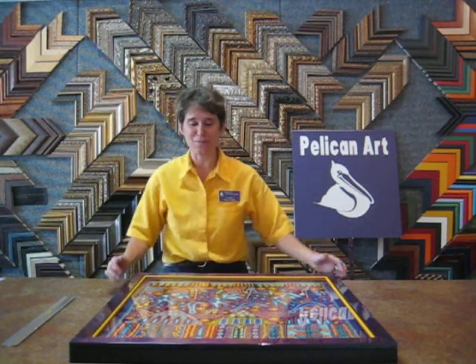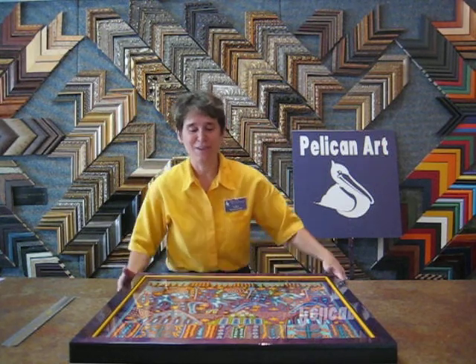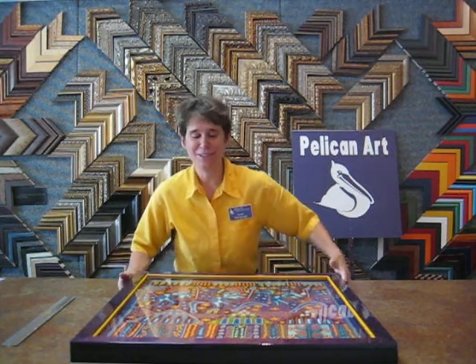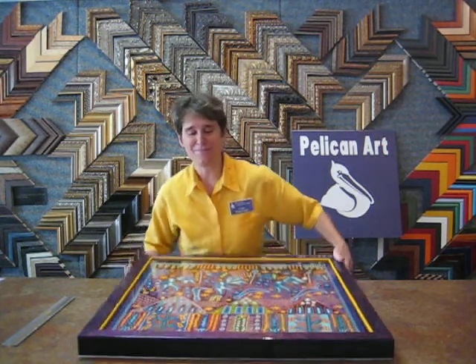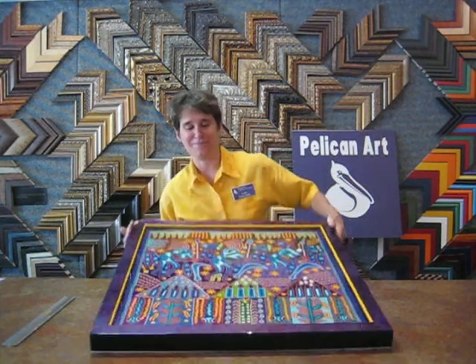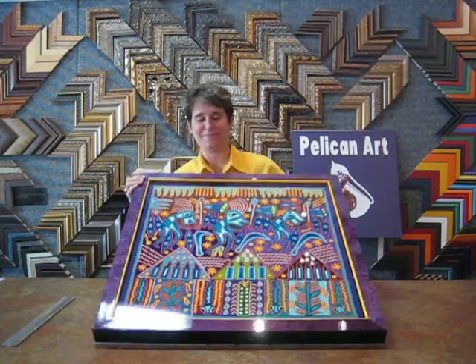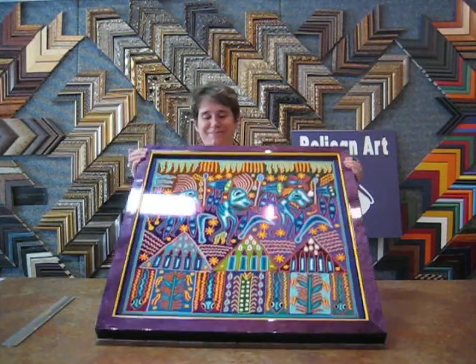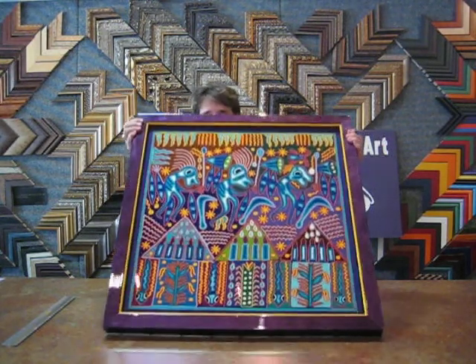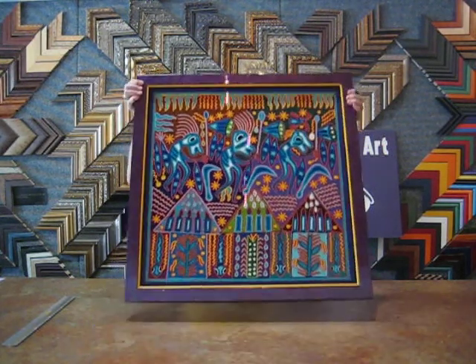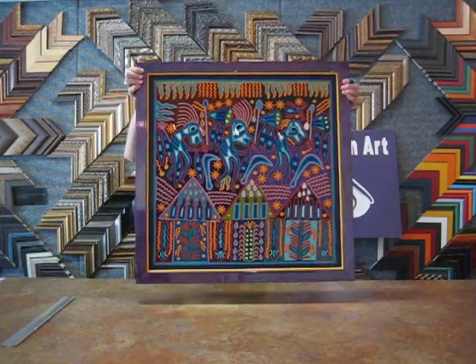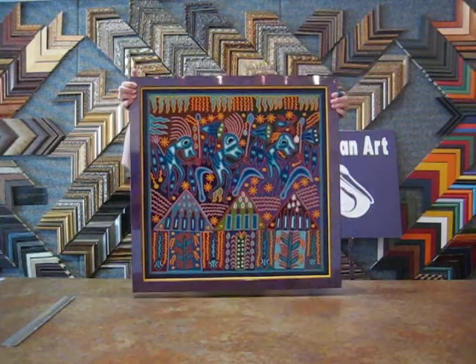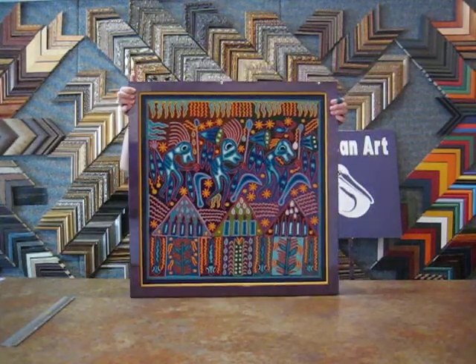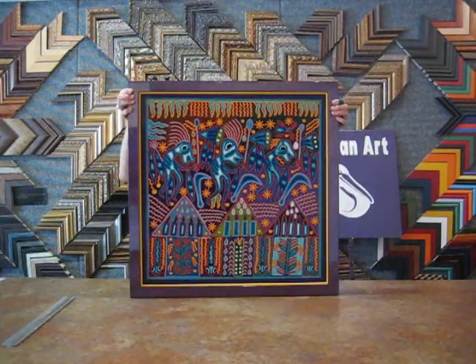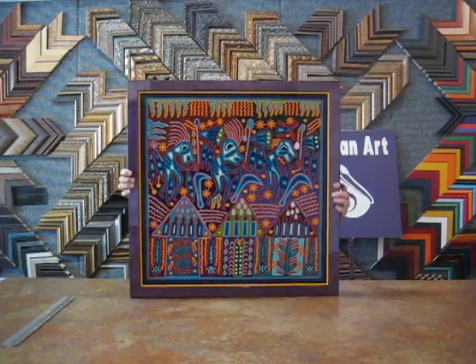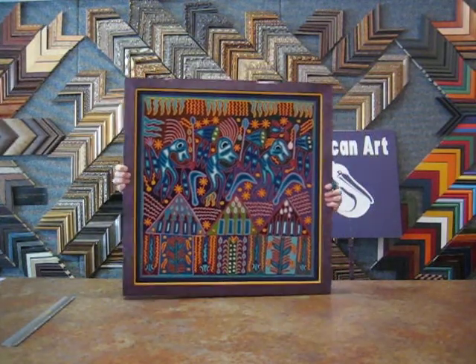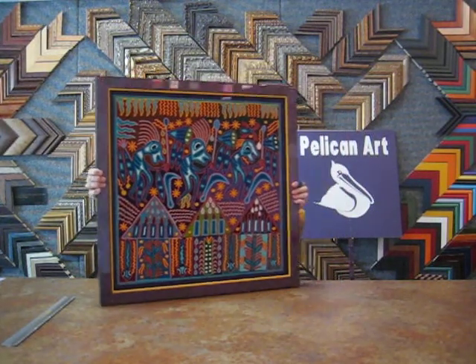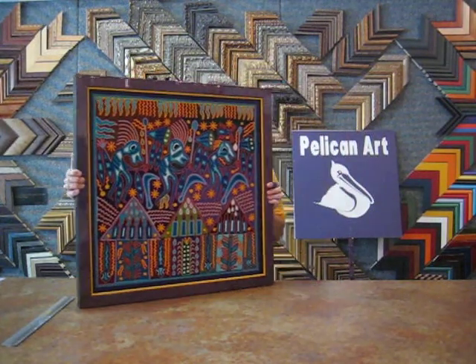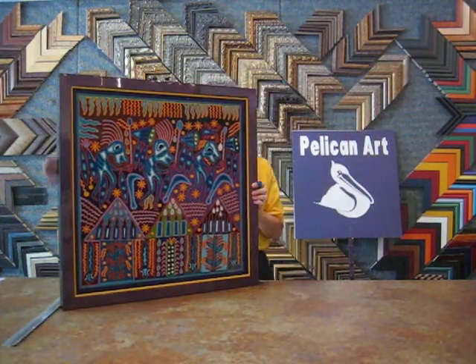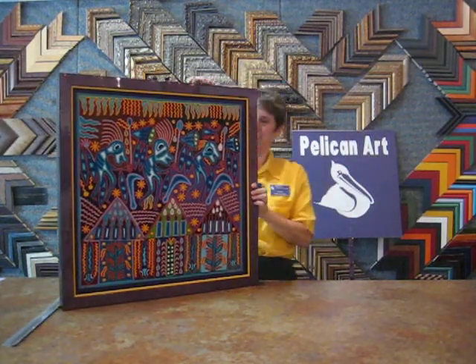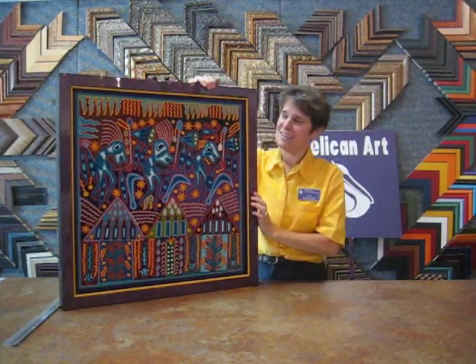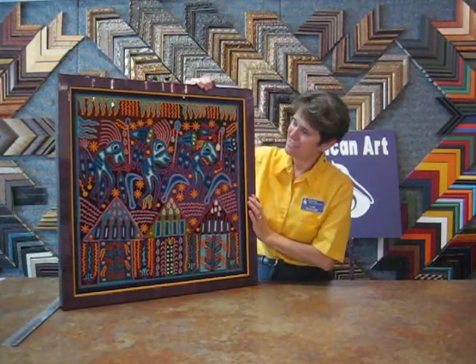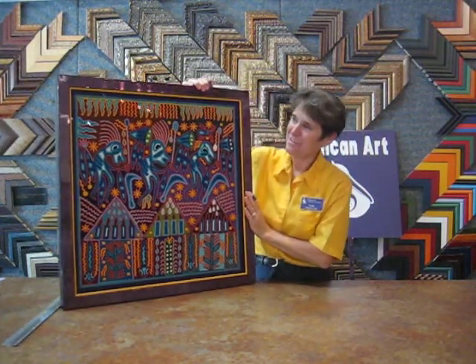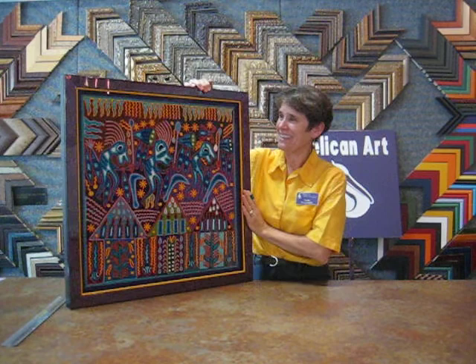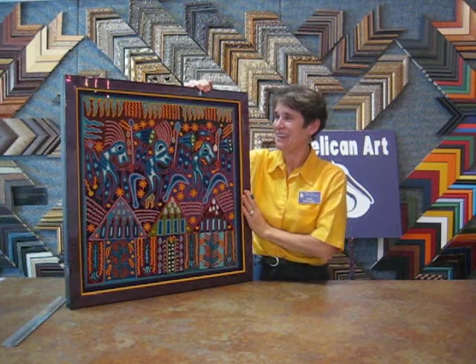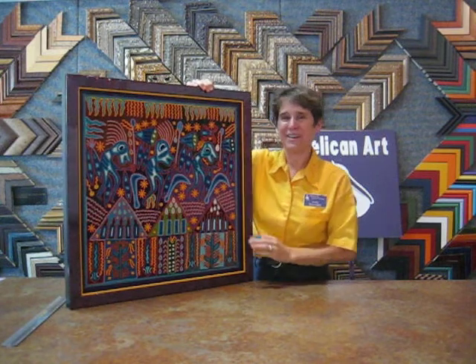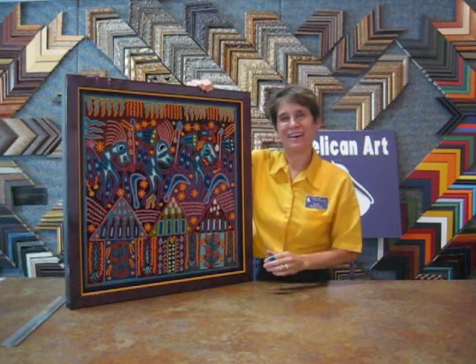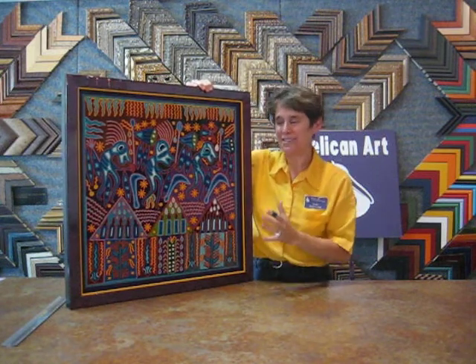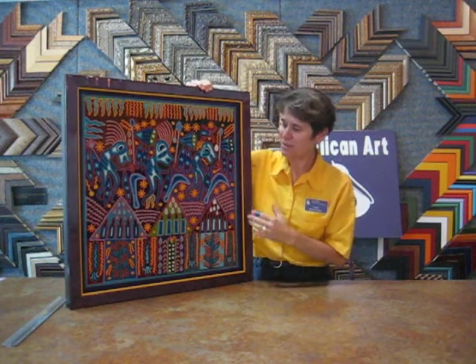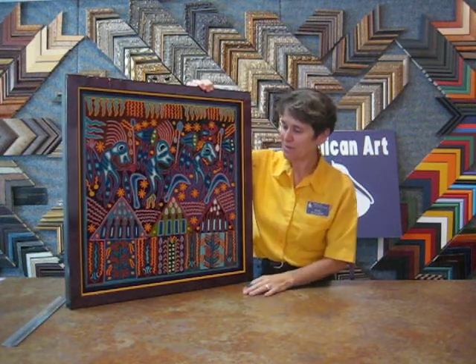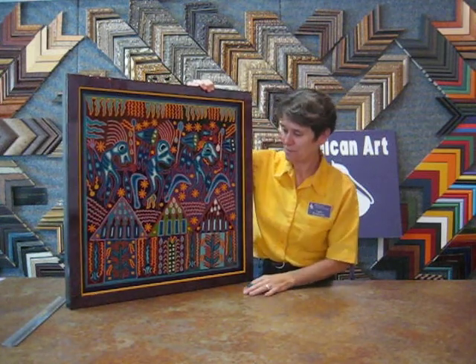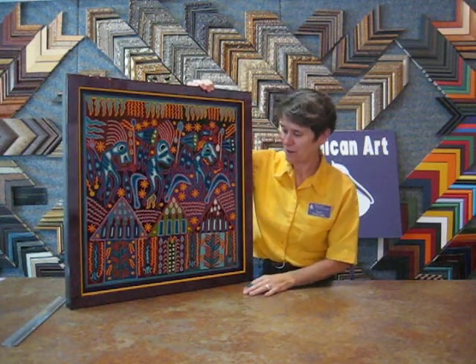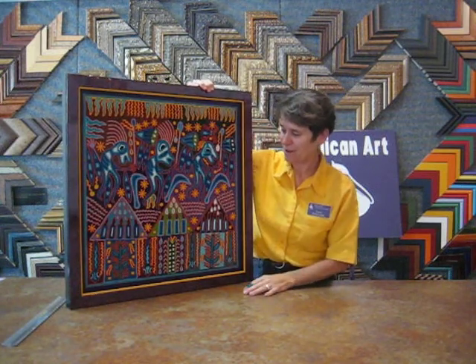So, here it is. Turned out pretty good, huh? I wanted to show you a couple things about the final product.